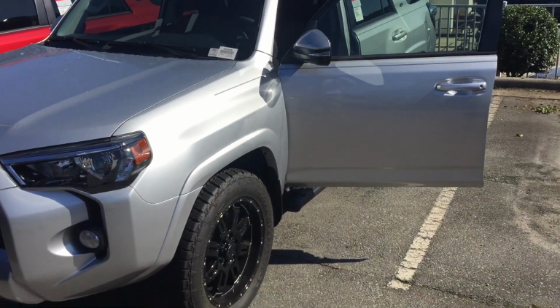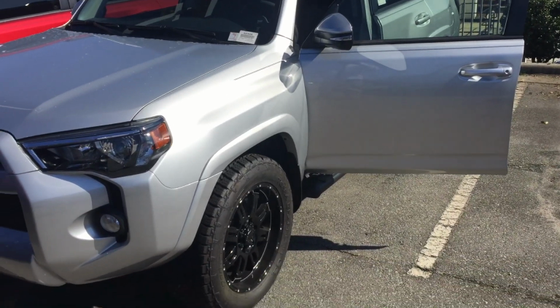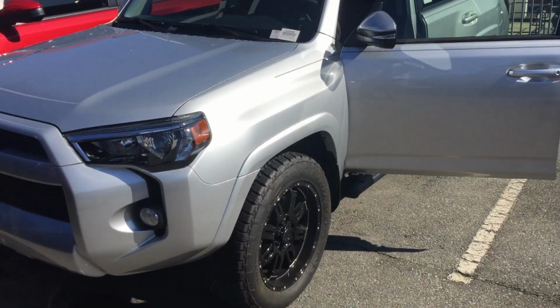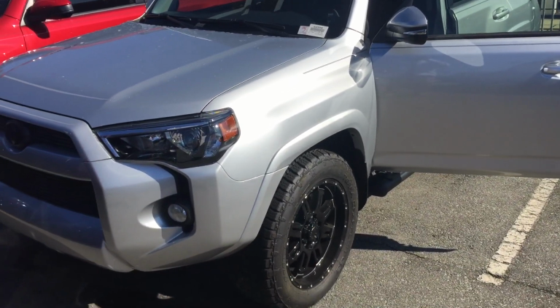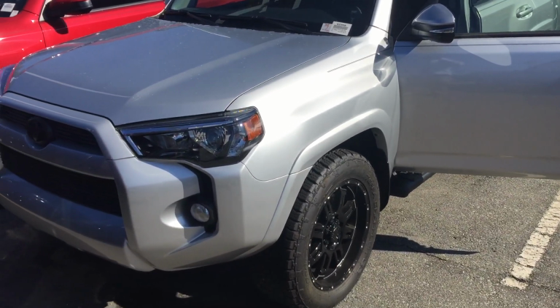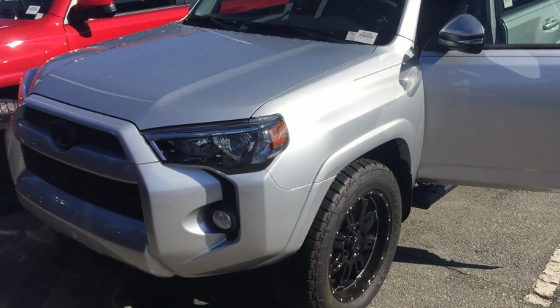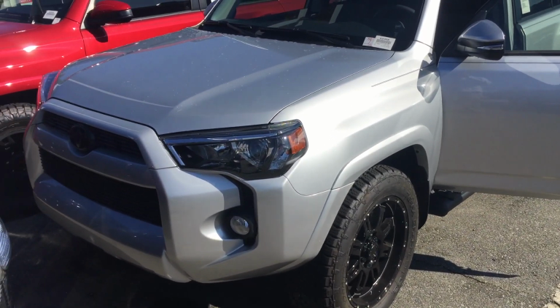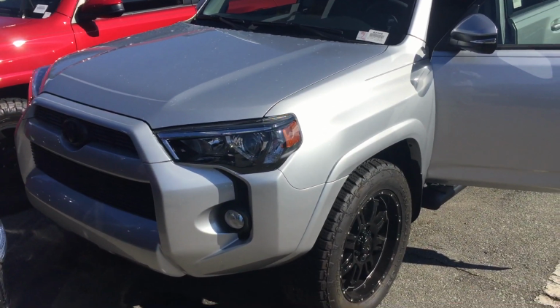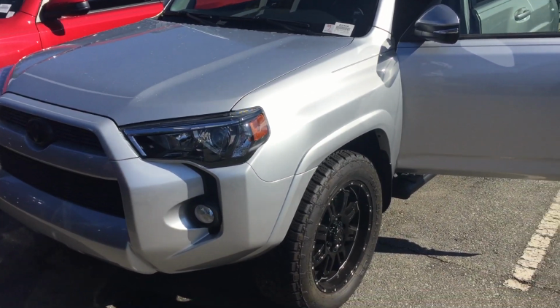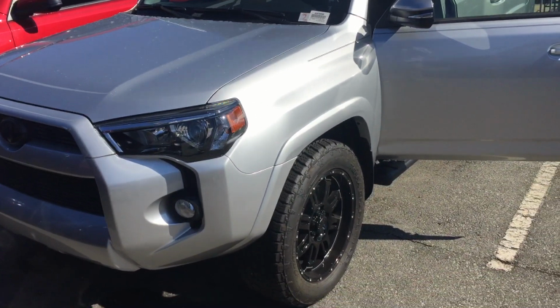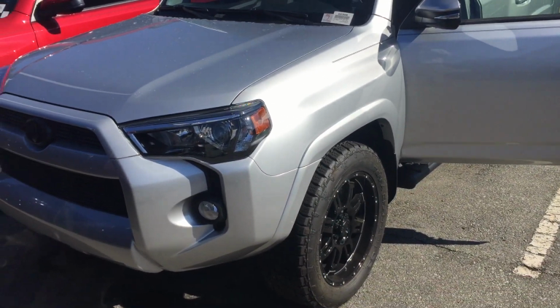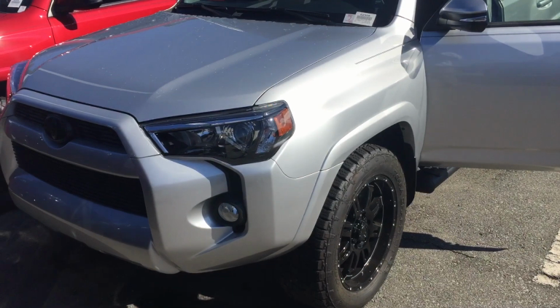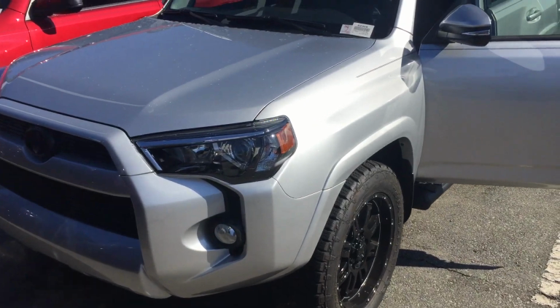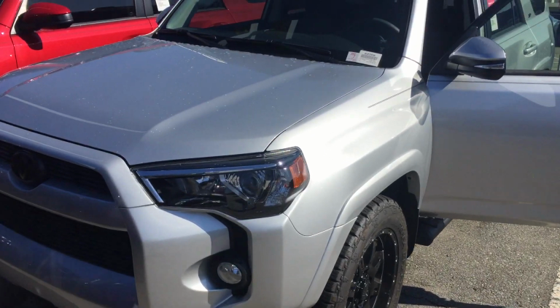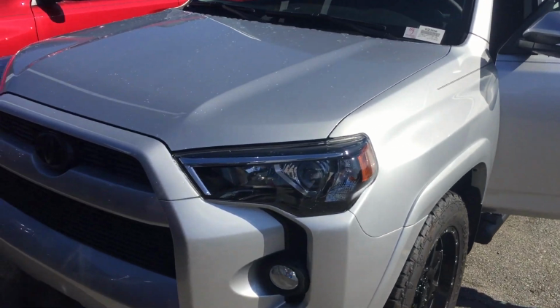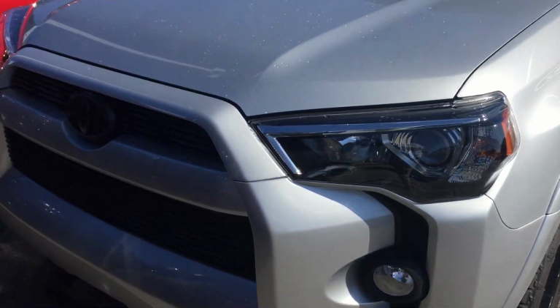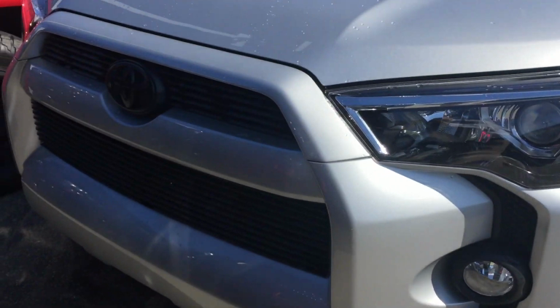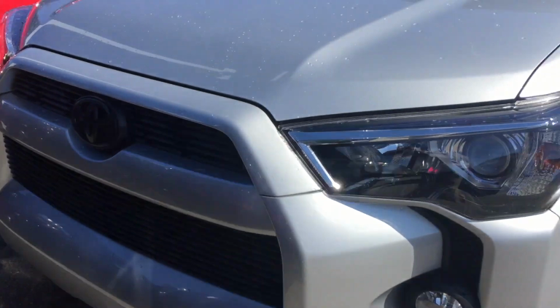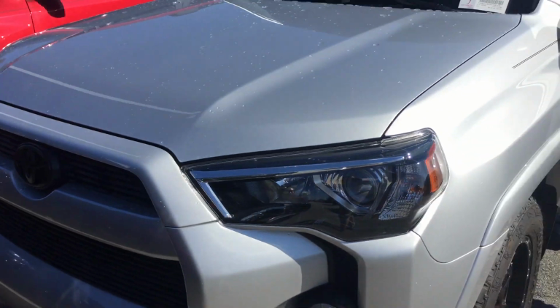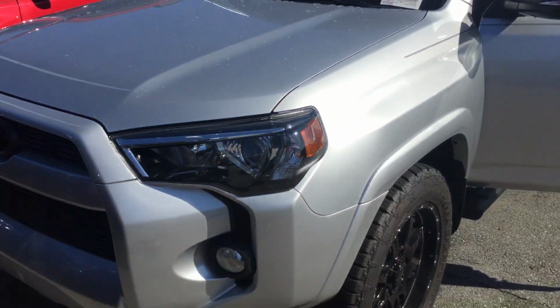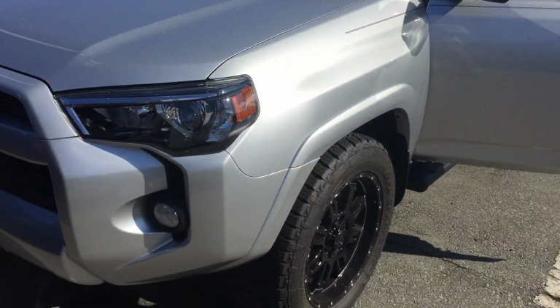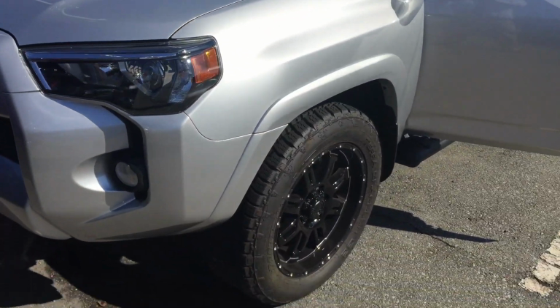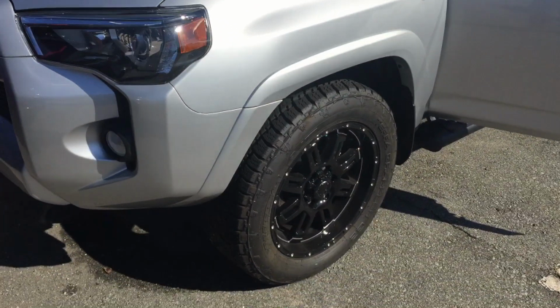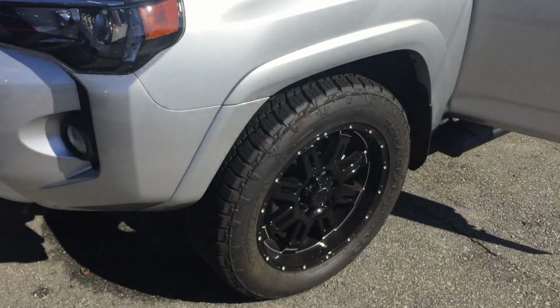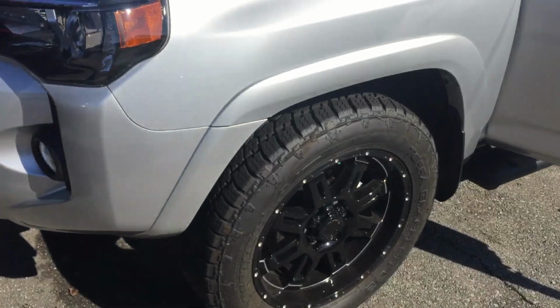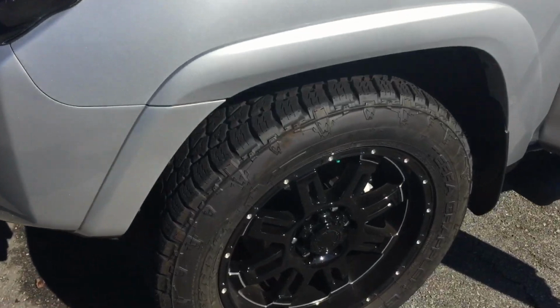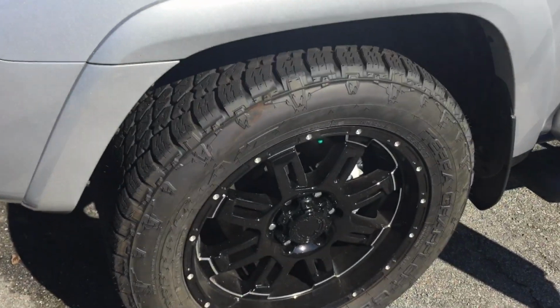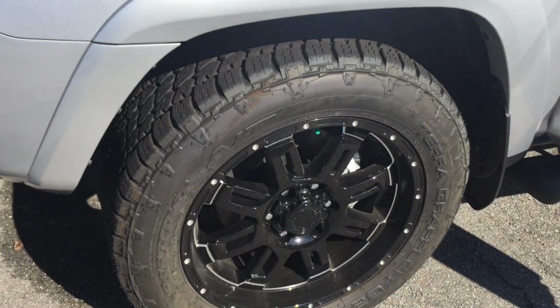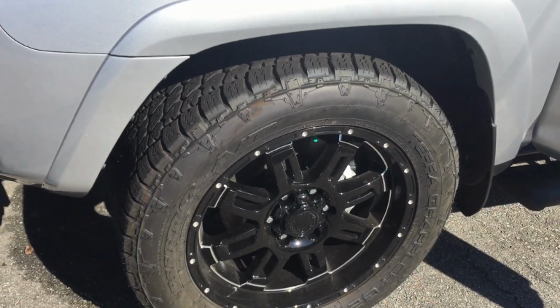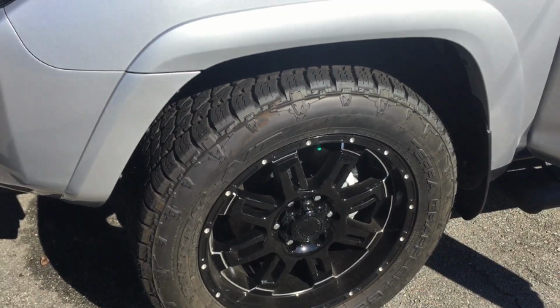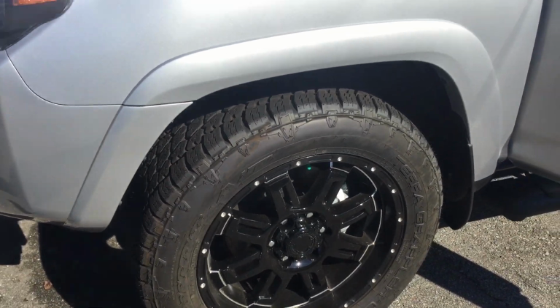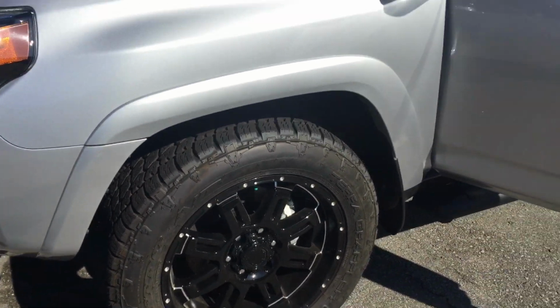This particular model is in silver and it also has the XP Gunner package. Now with the XP Gunner package, you're going to get the blacked out grille in front, the smoked headlights here. As you can see, you get the Gunner wheels with all-terrain tires.